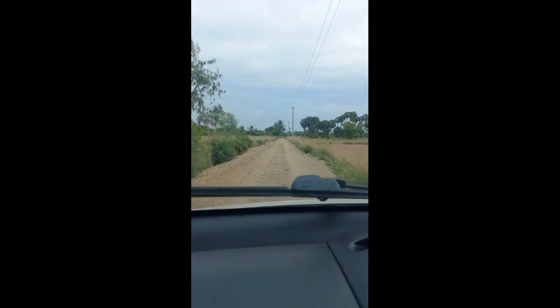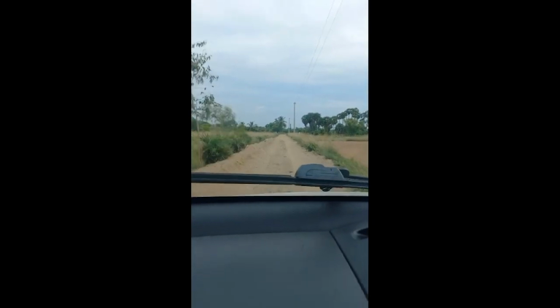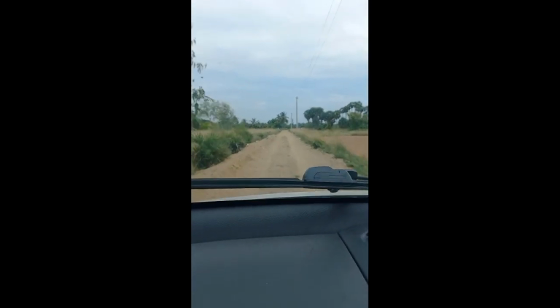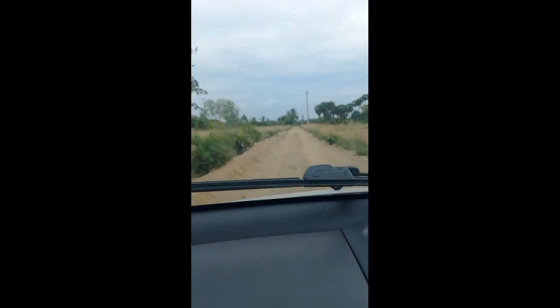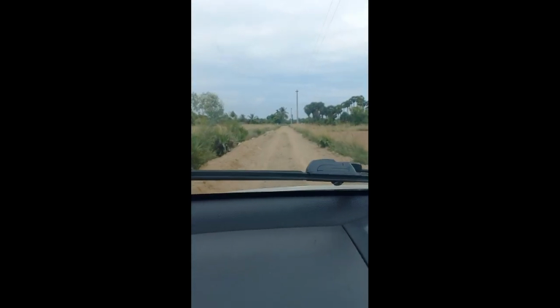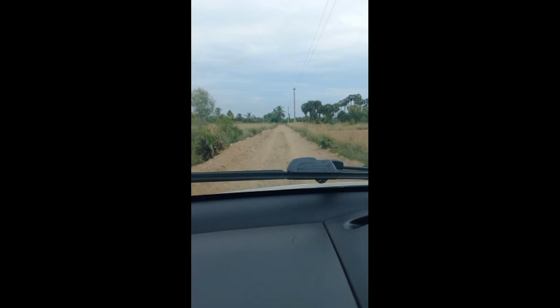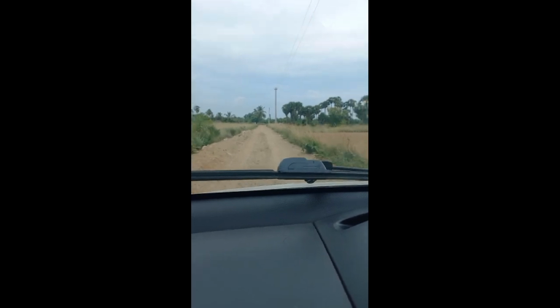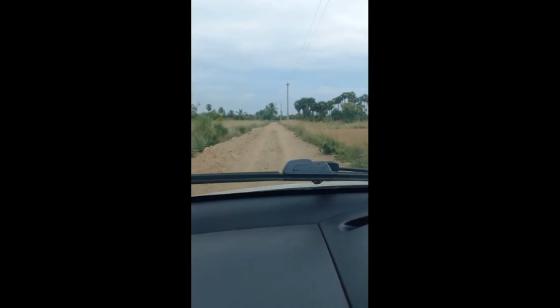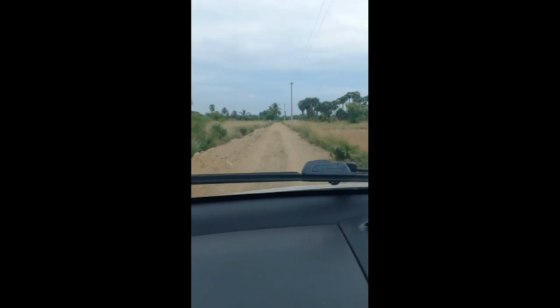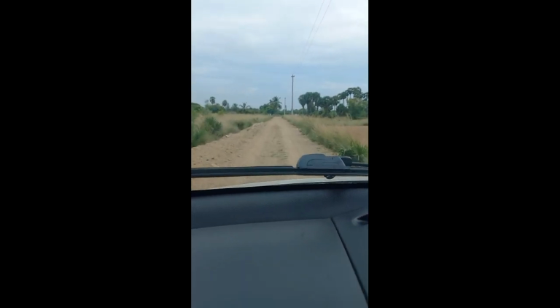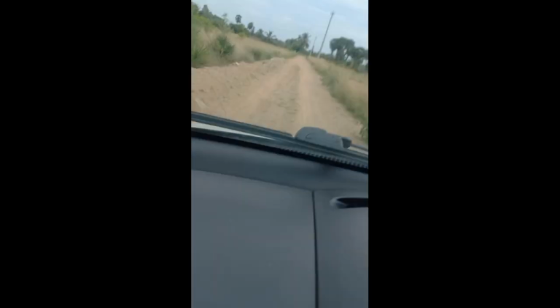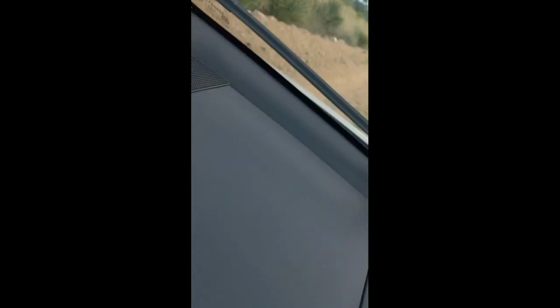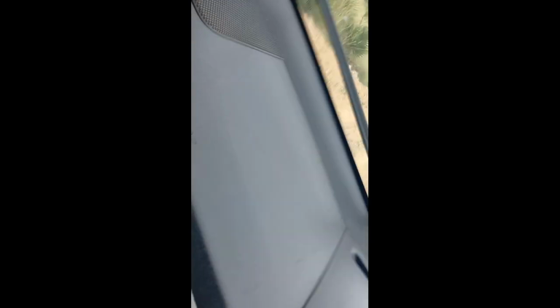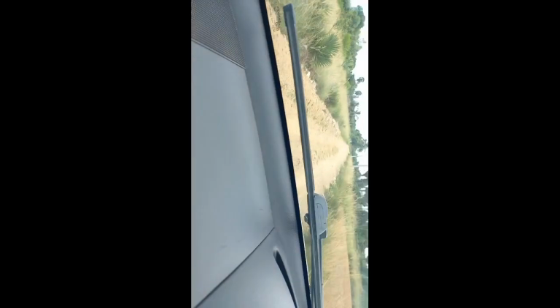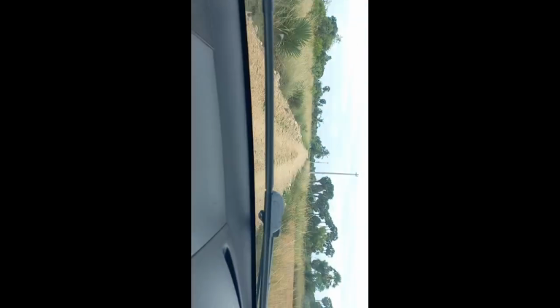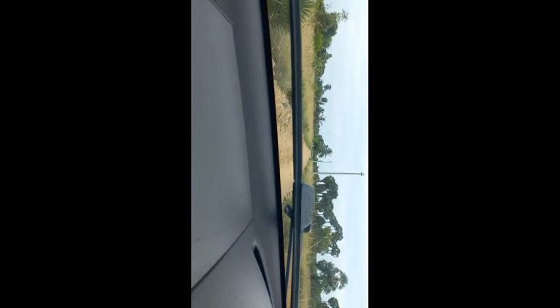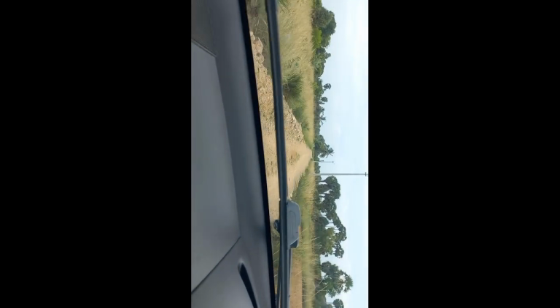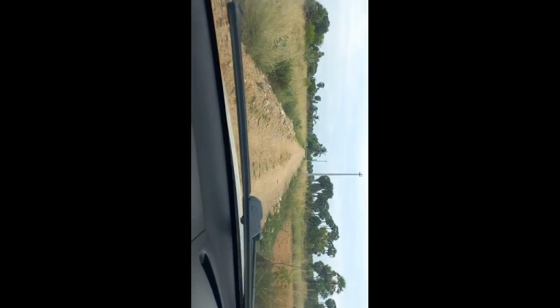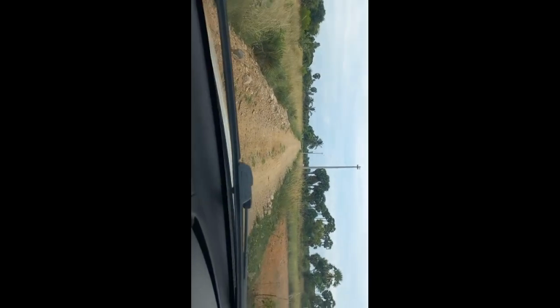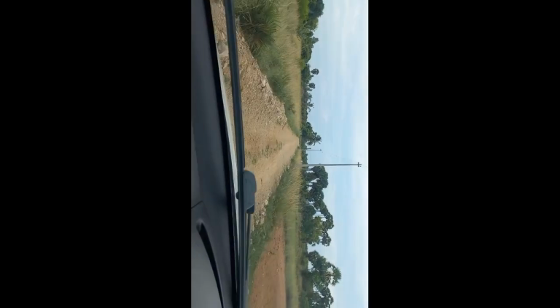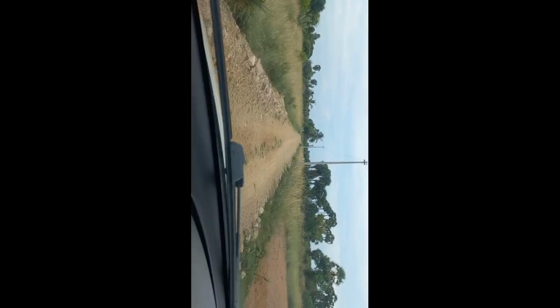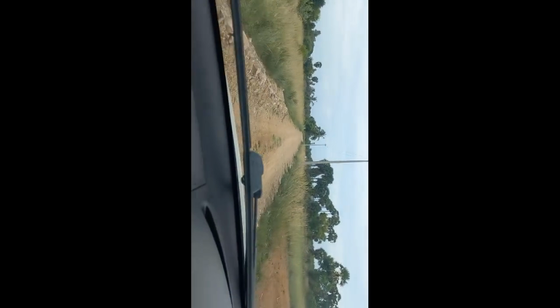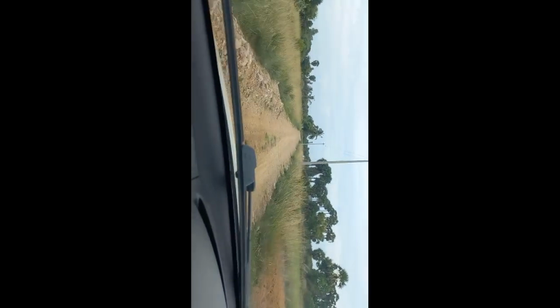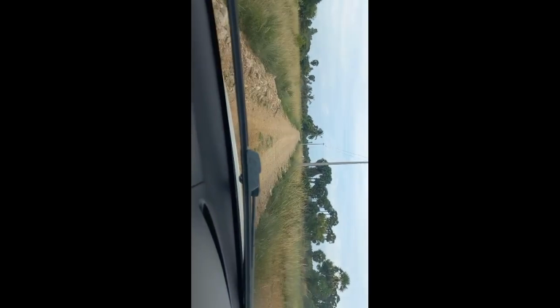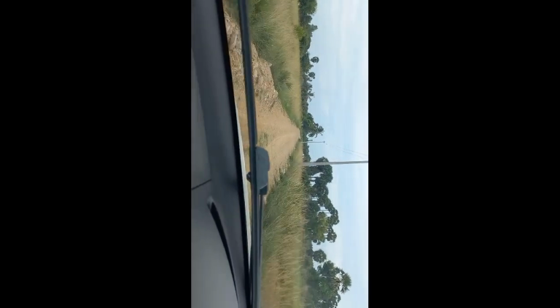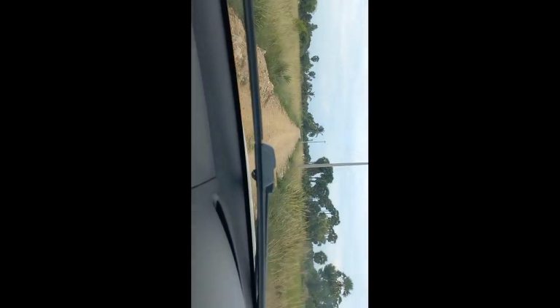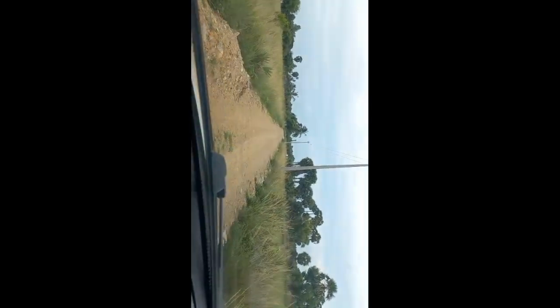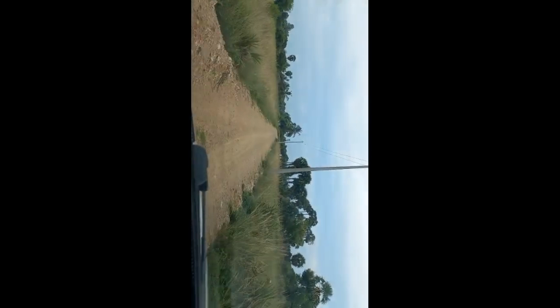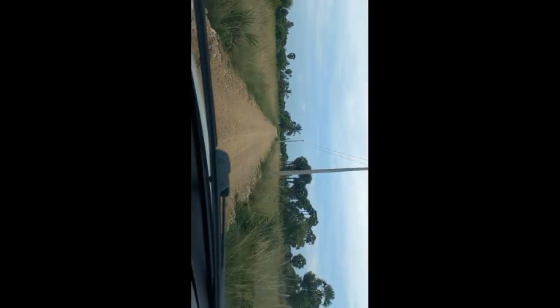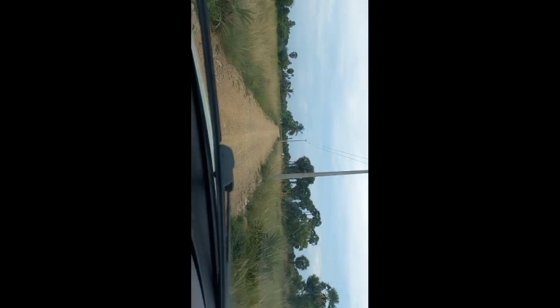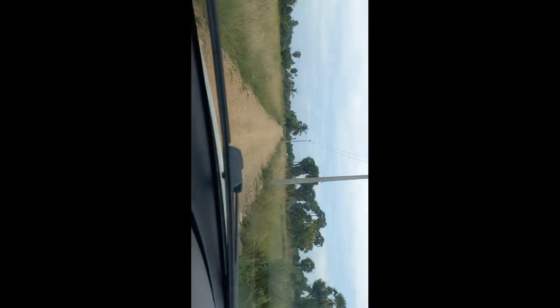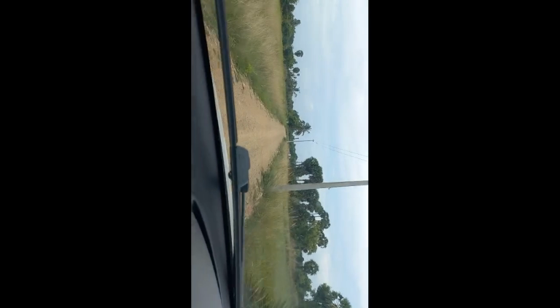The land is pure red soil. You can see the cultivation and agriculture on this side and the back side.